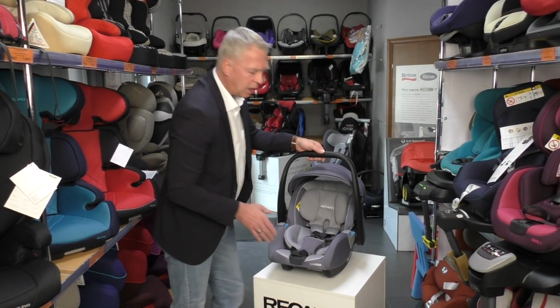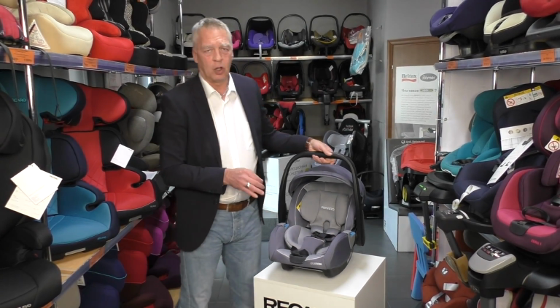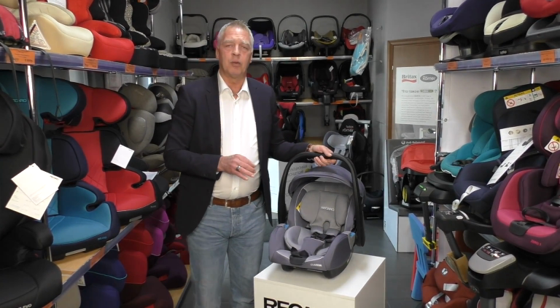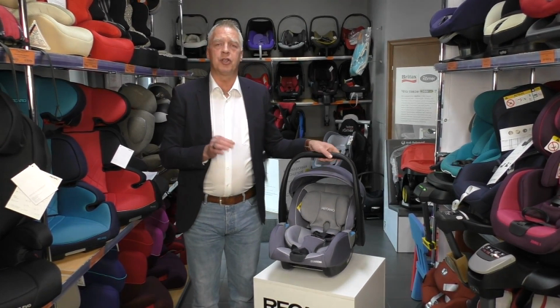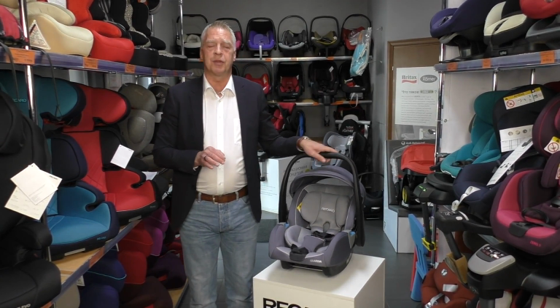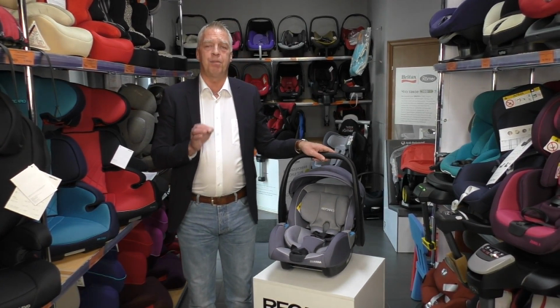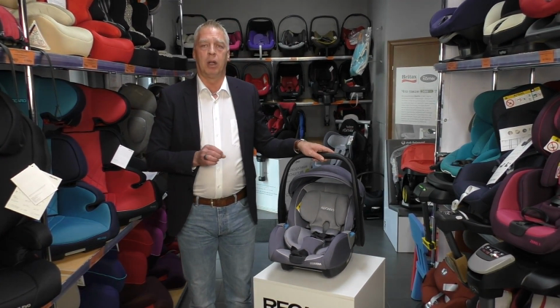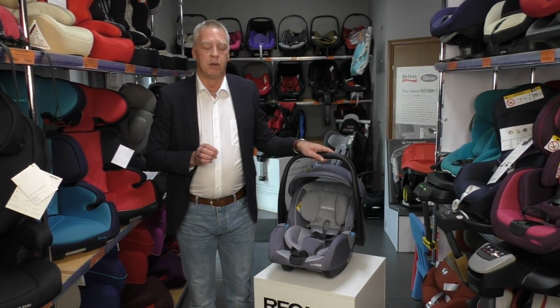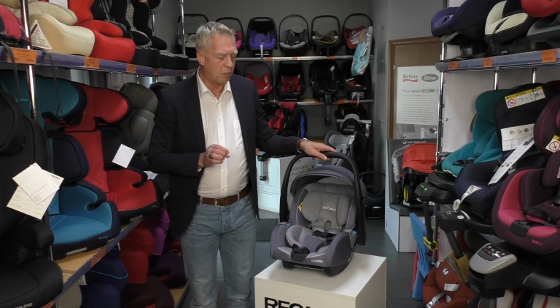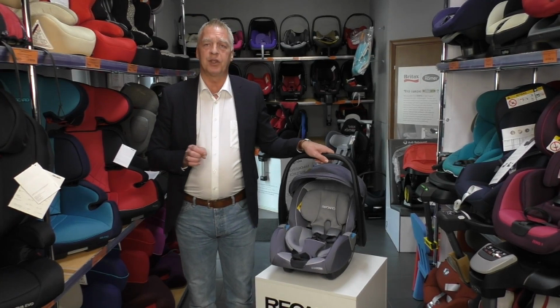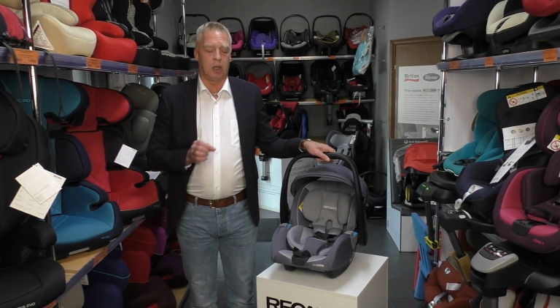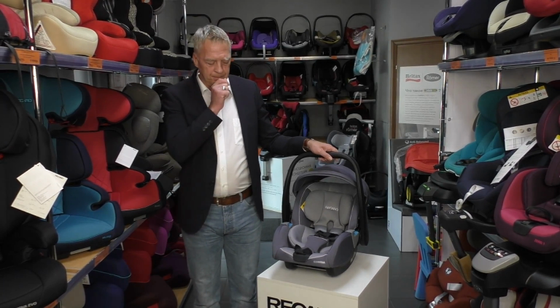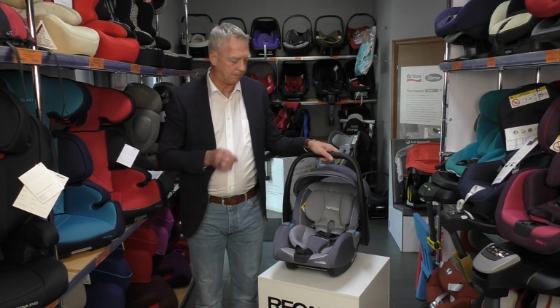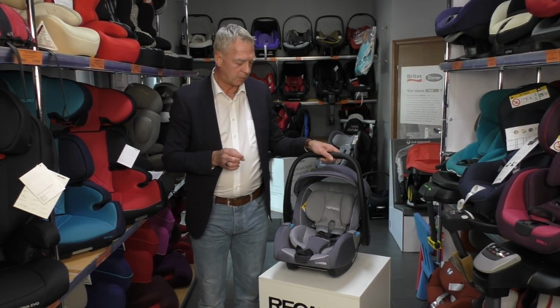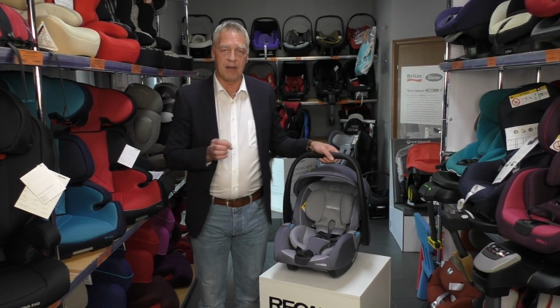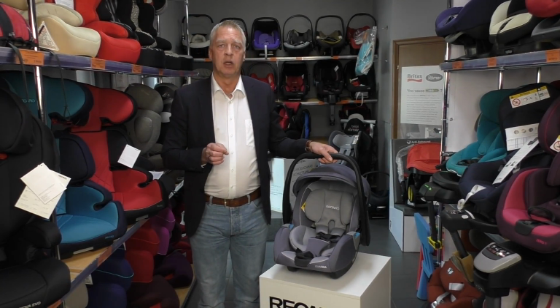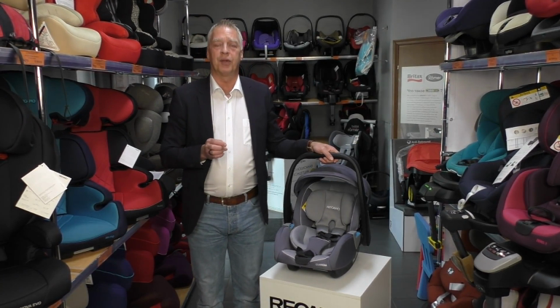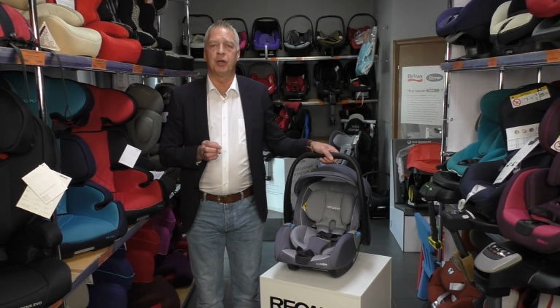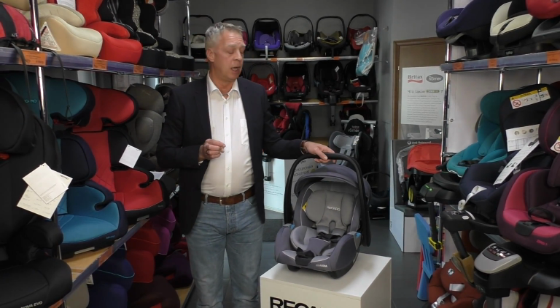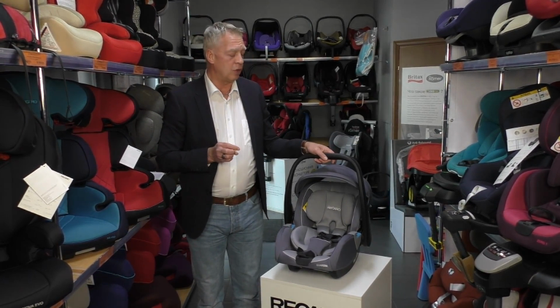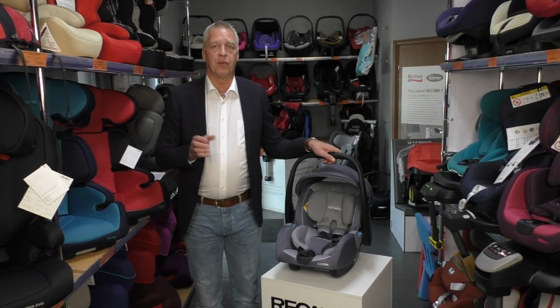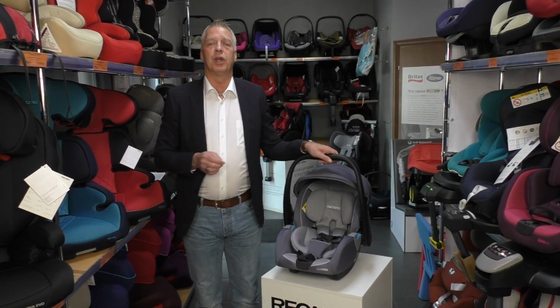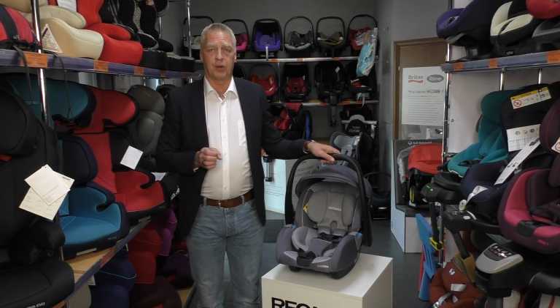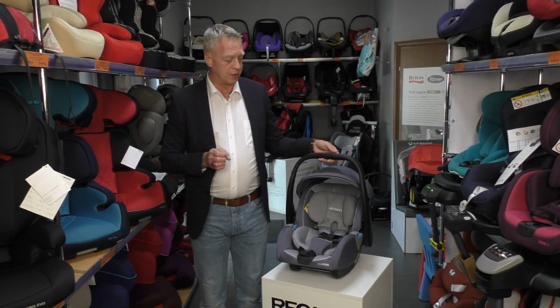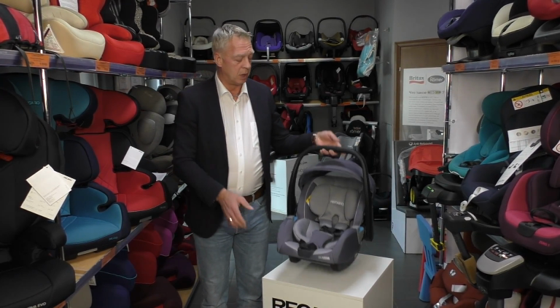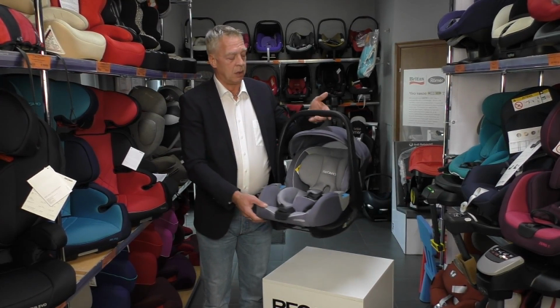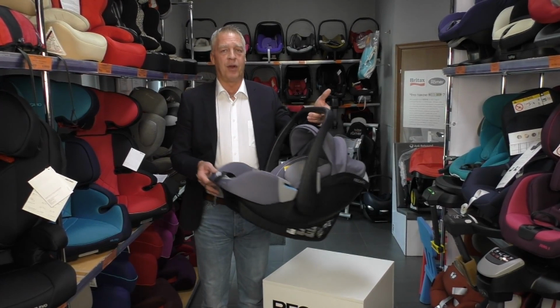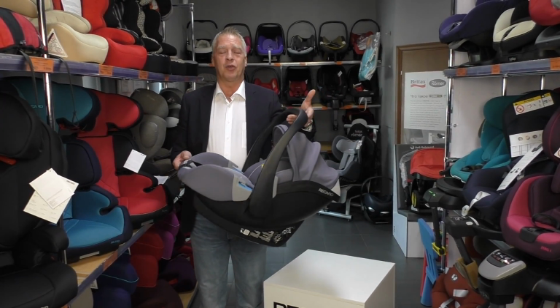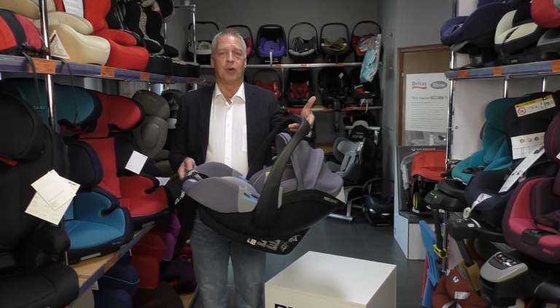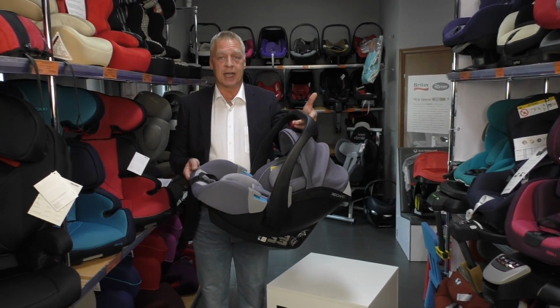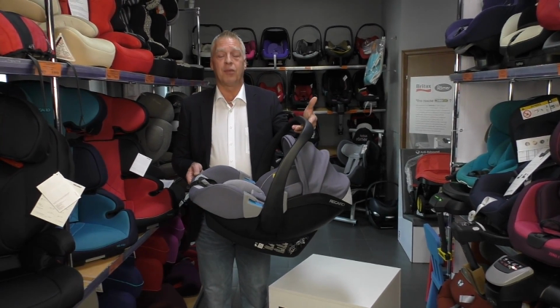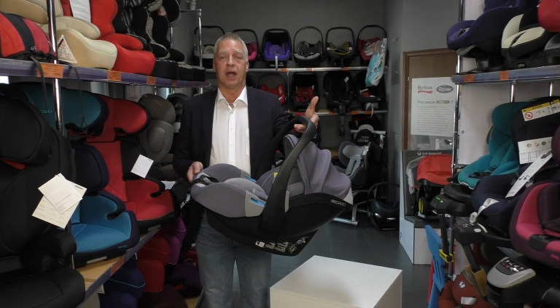In total, we also use very special foam and very special covers to protect the children and also to give a very good air circulation system. I'm very proud to show you our Guardia from Recaro.